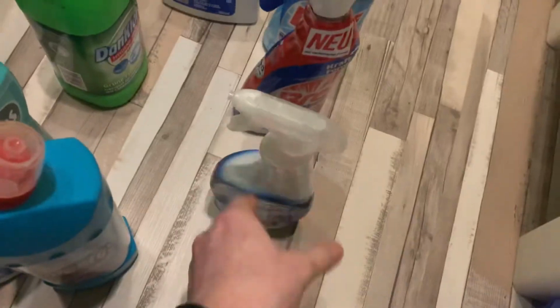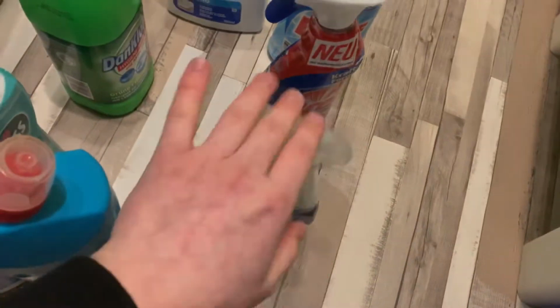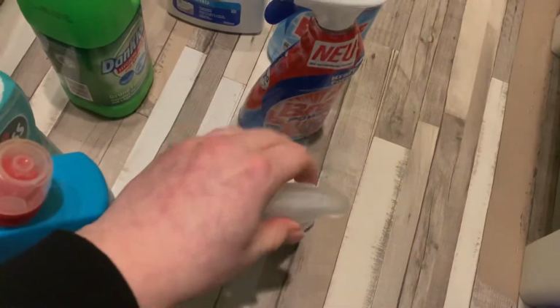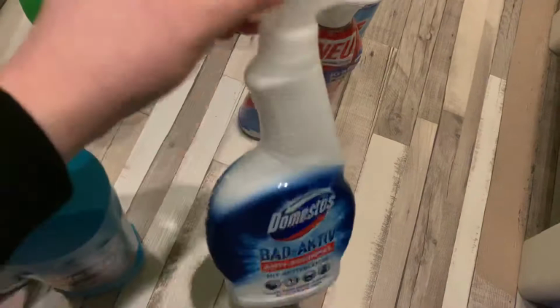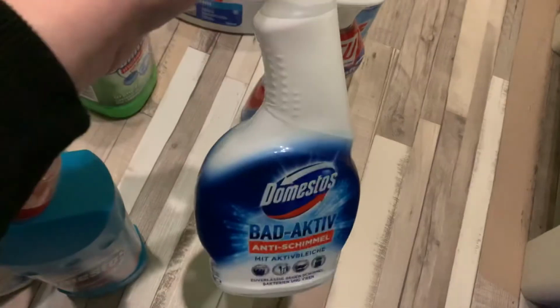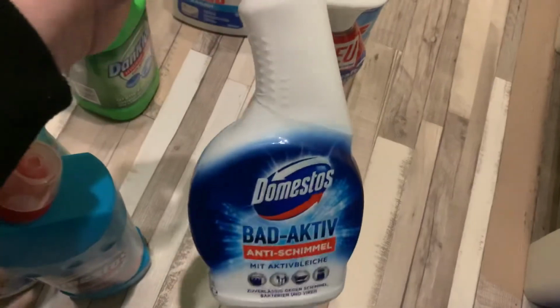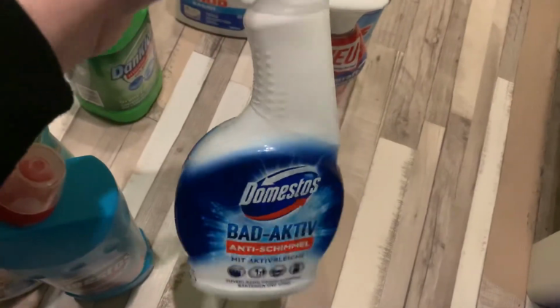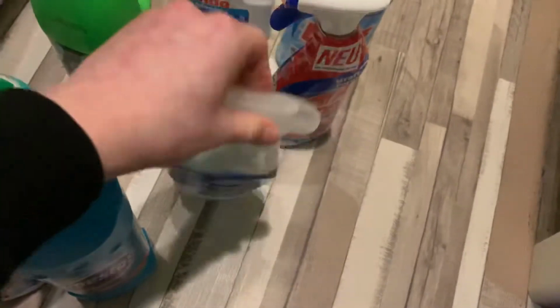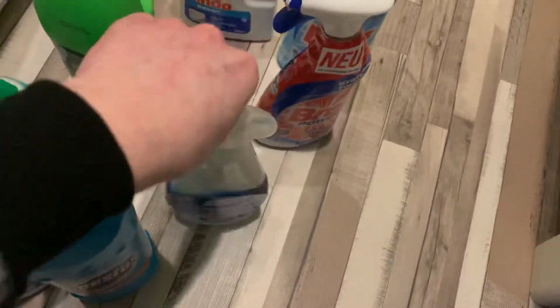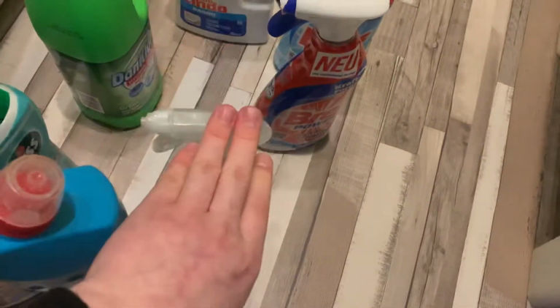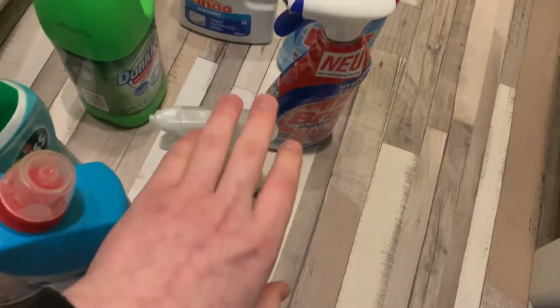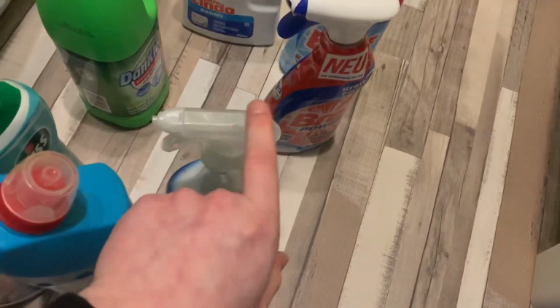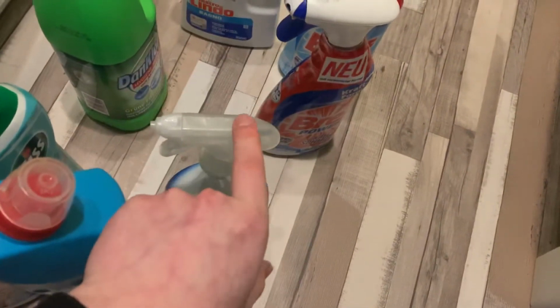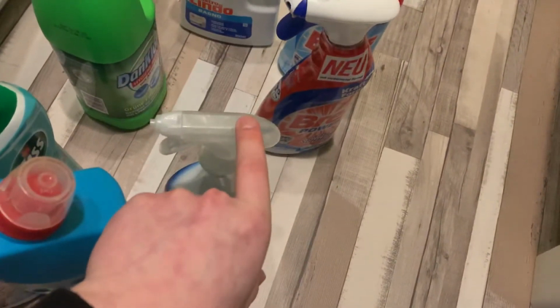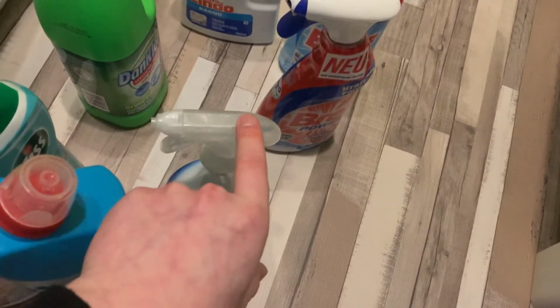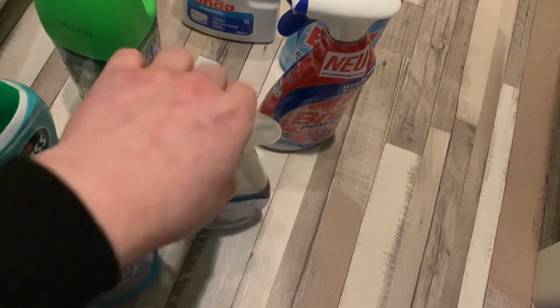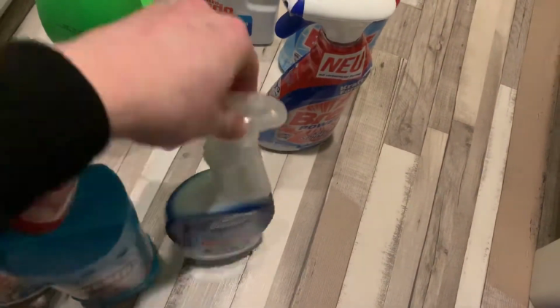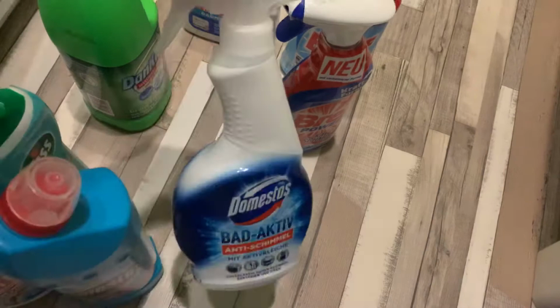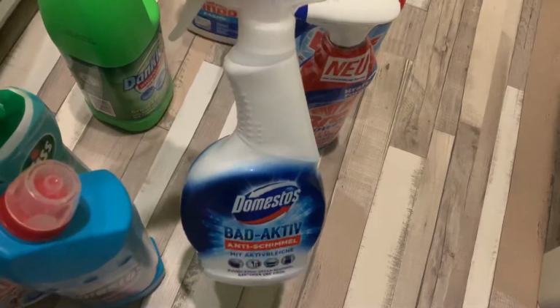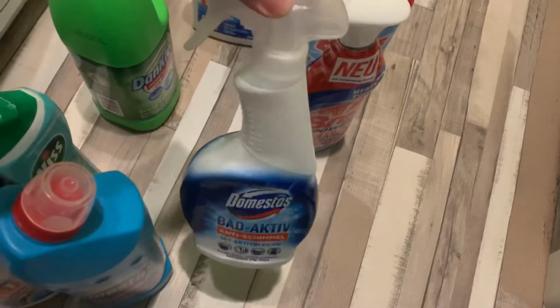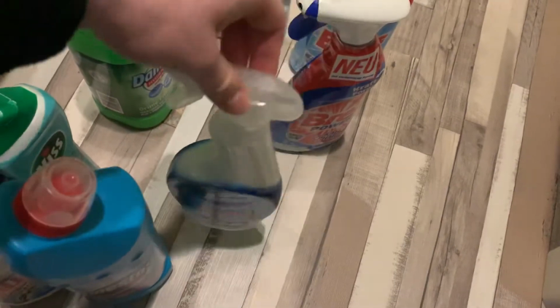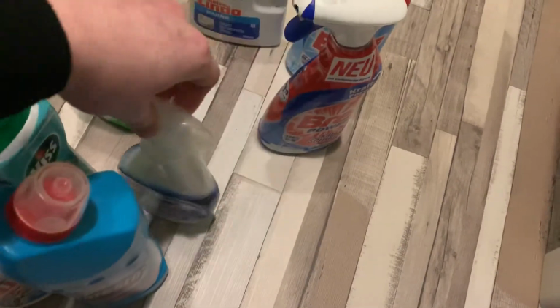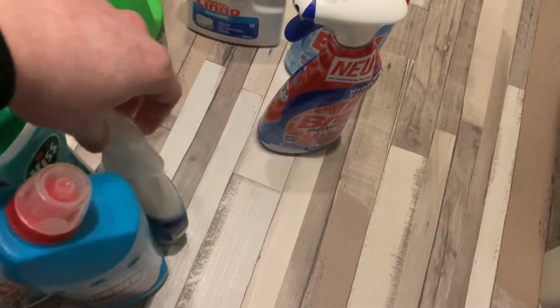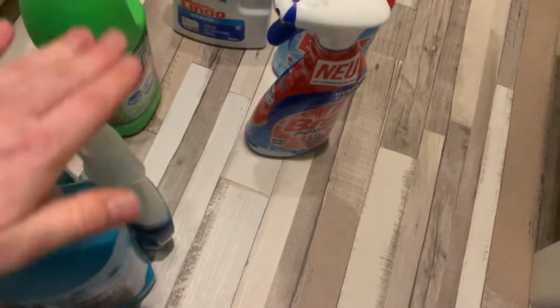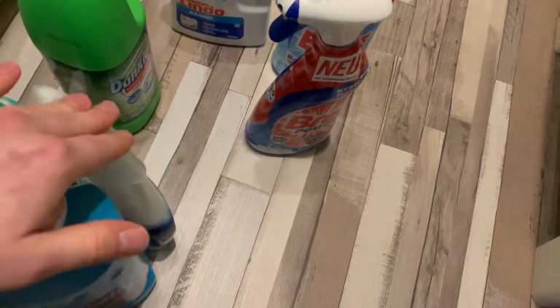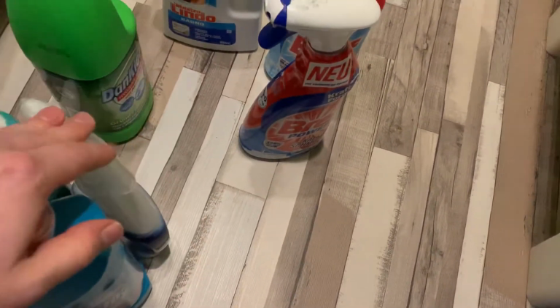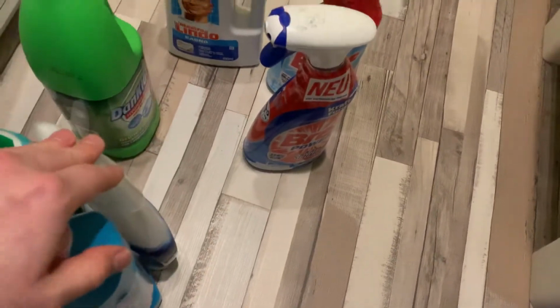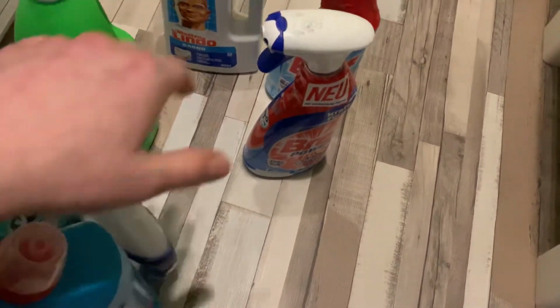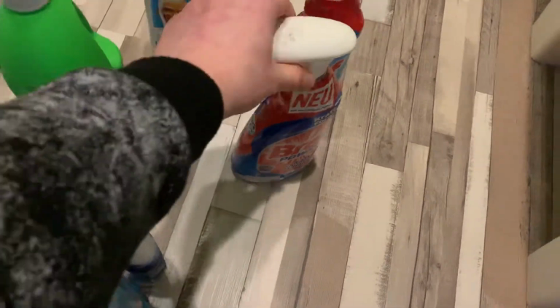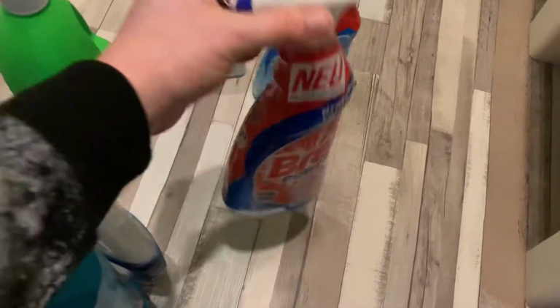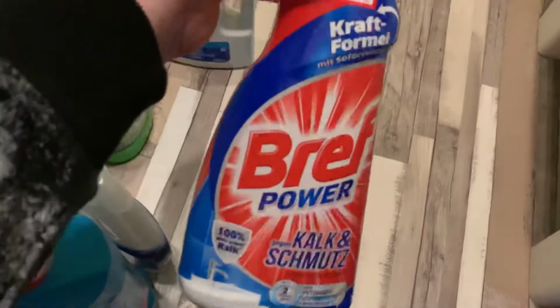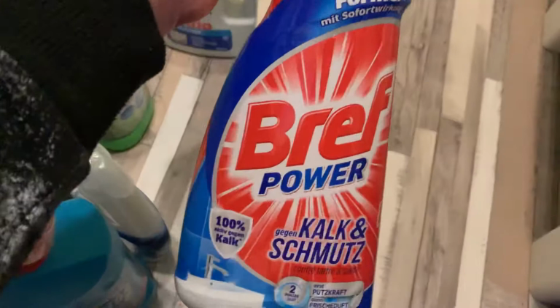The next thing is the Domestos Bad Active bathroom spray with bleach. I love it for cleaning the bathroom — things like the wash basin, shower, and bathtub.